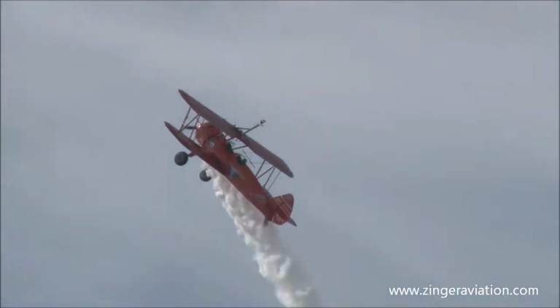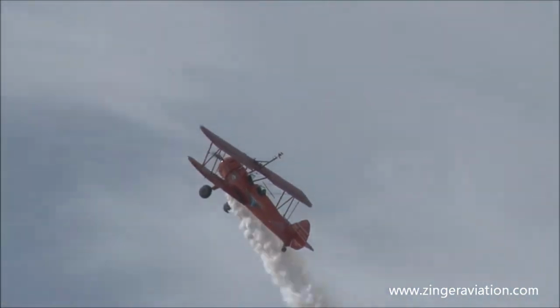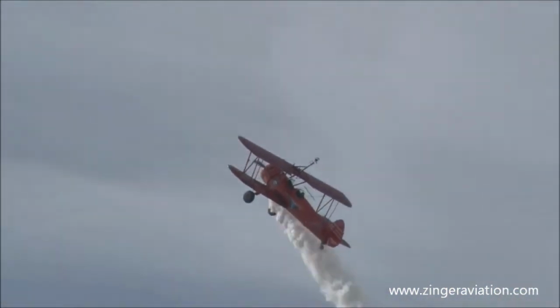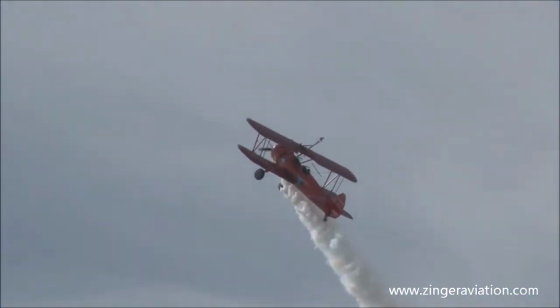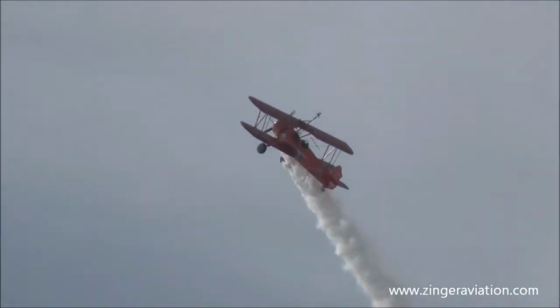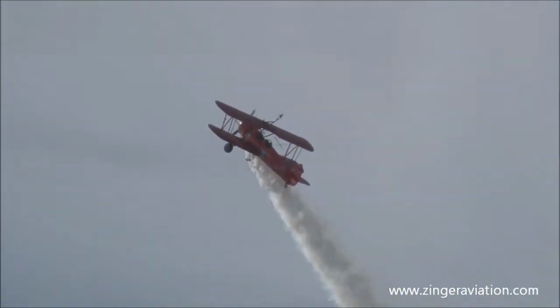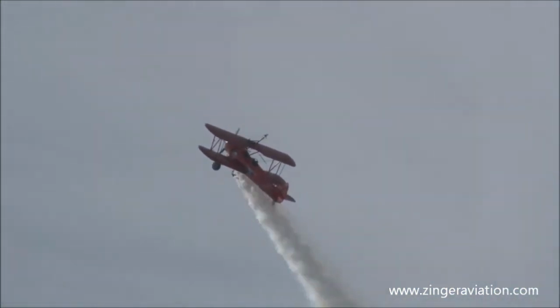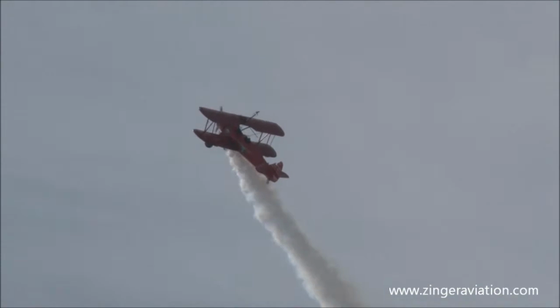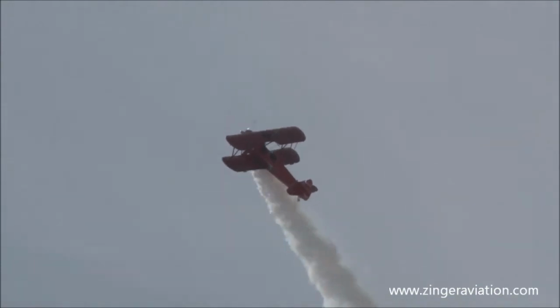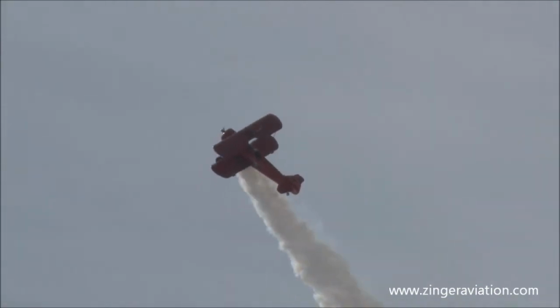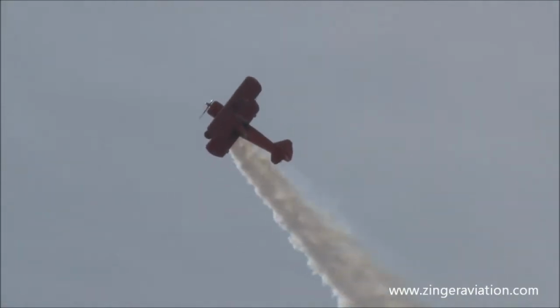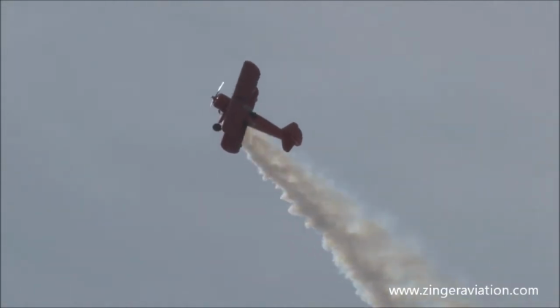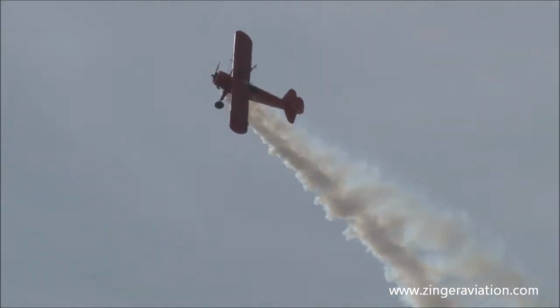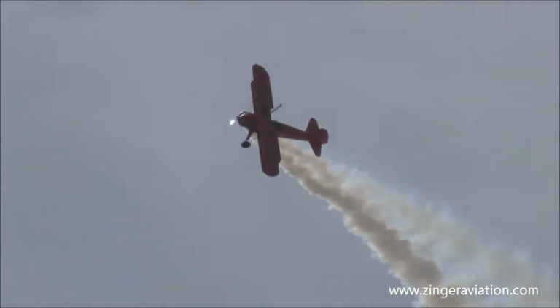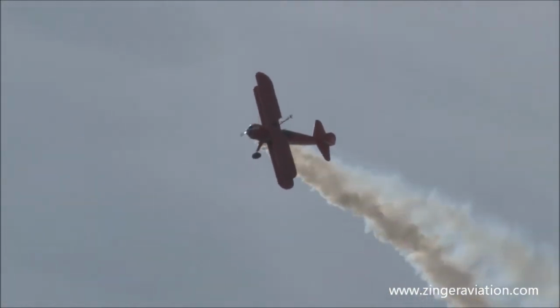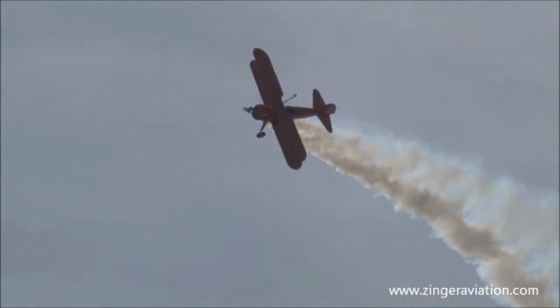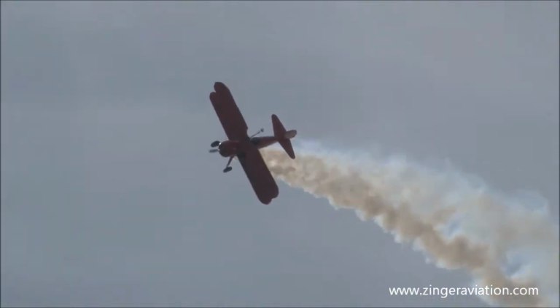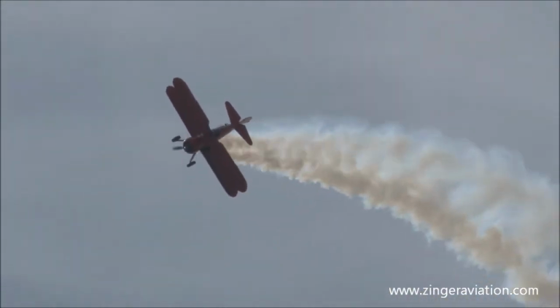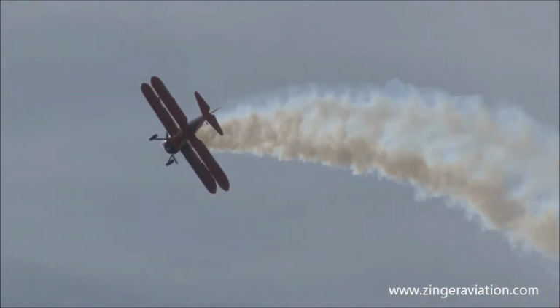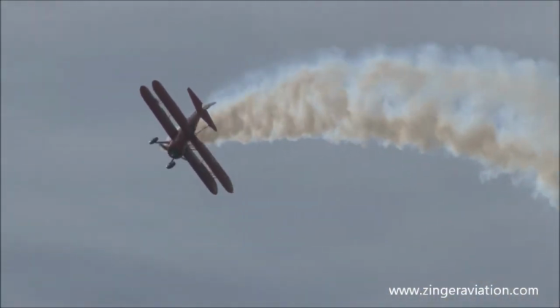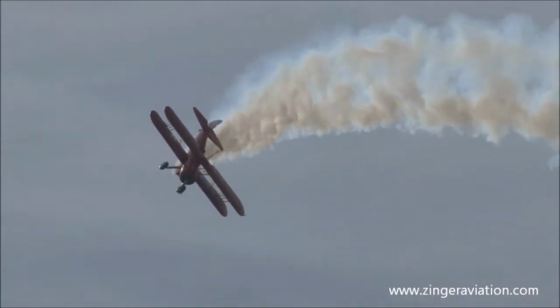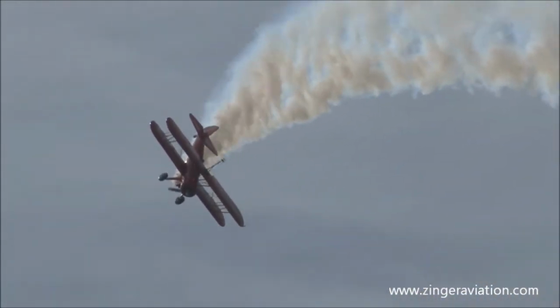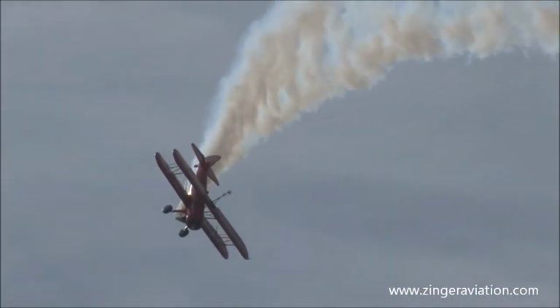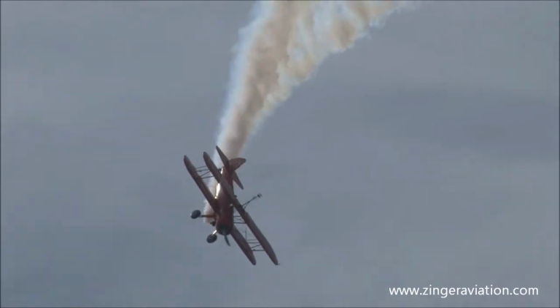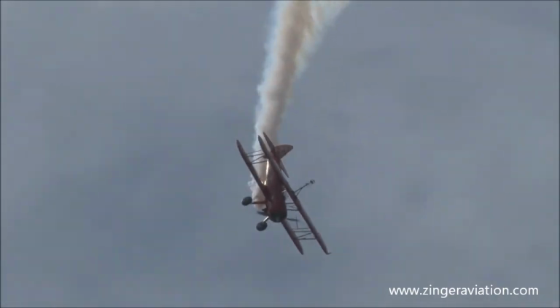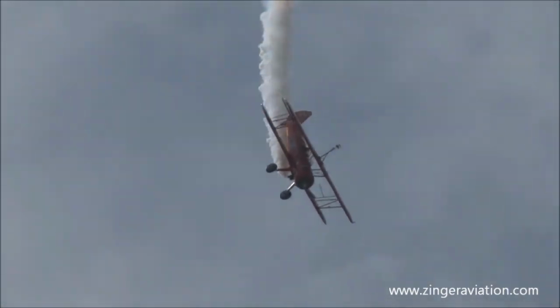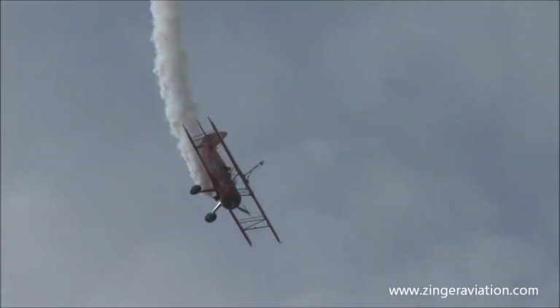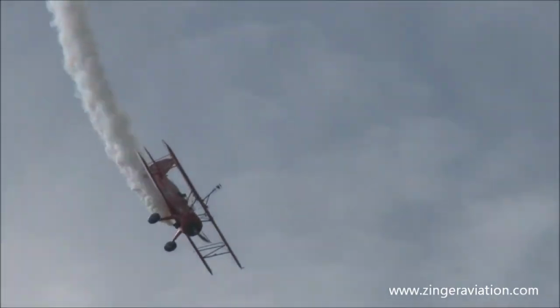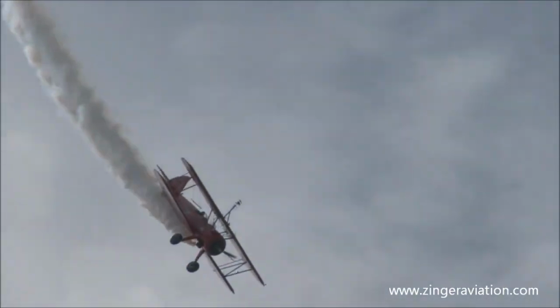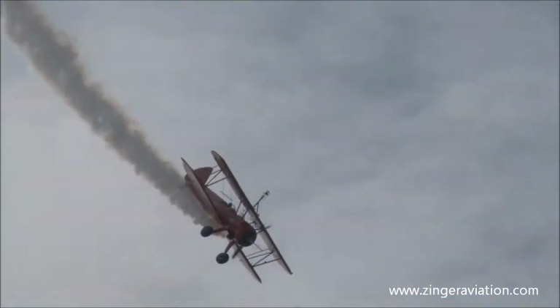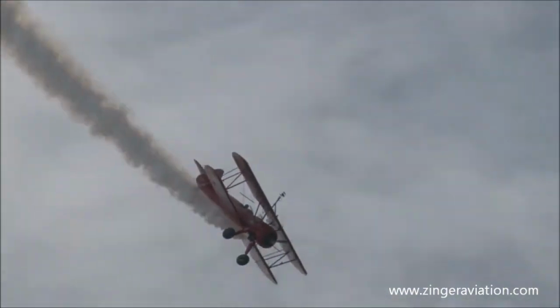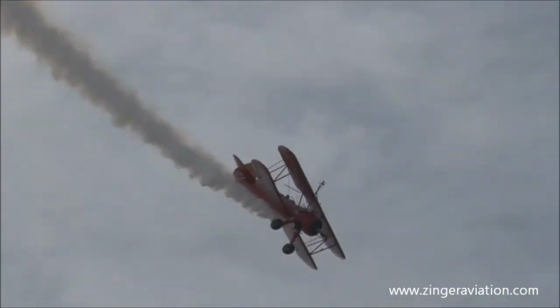Now you see Marcus out there pulling the airplane up, making all 450 horsepower work for him up there. That's a hammerhead right back at the air show center for us.